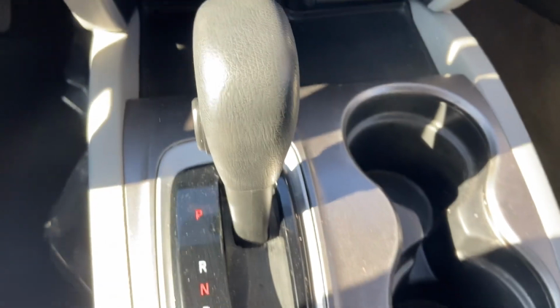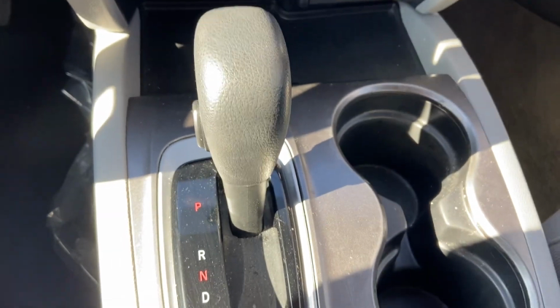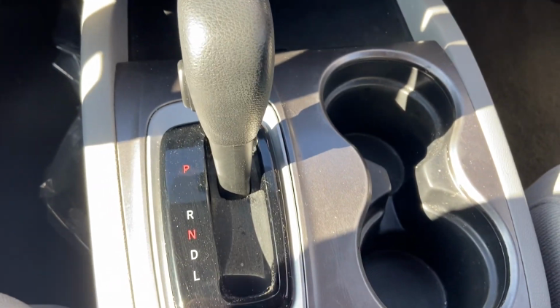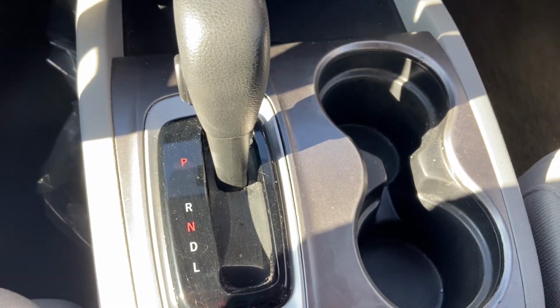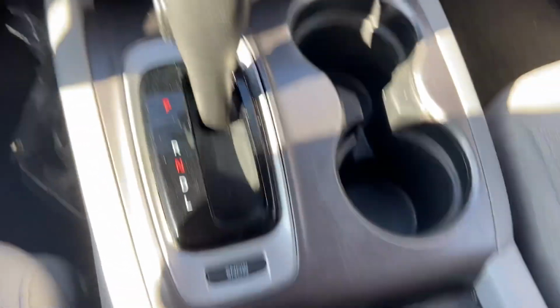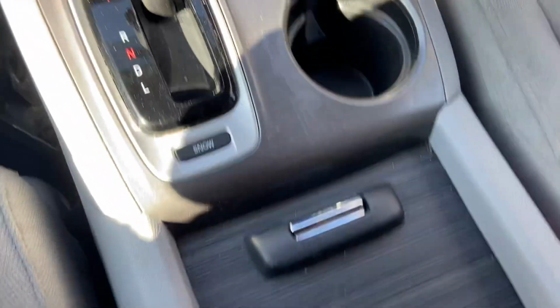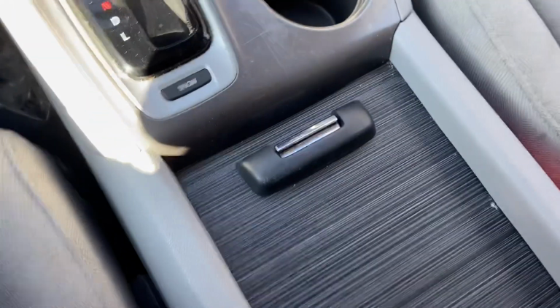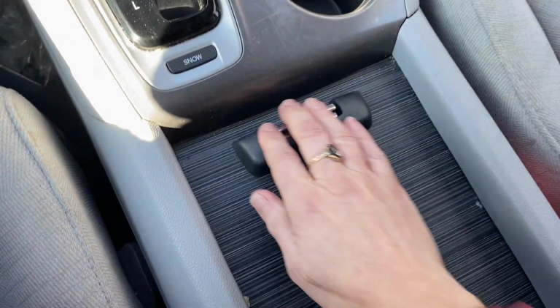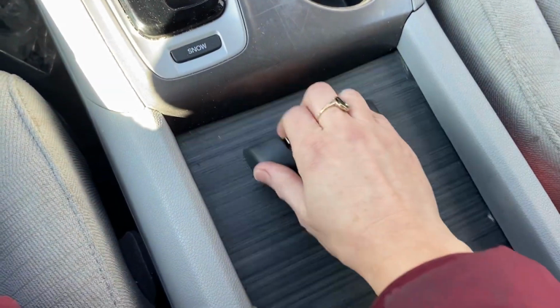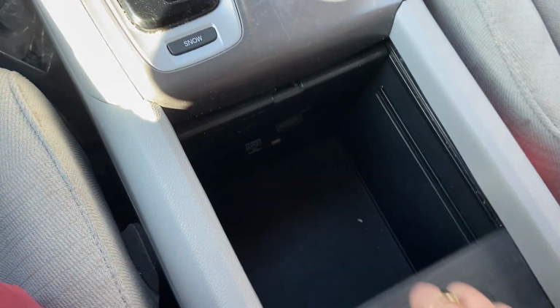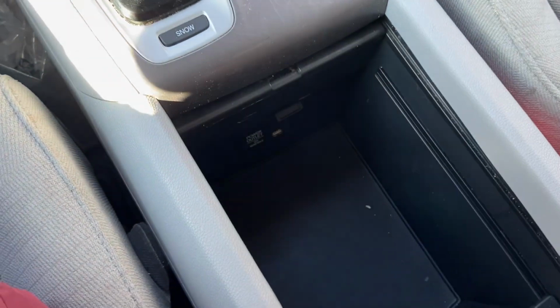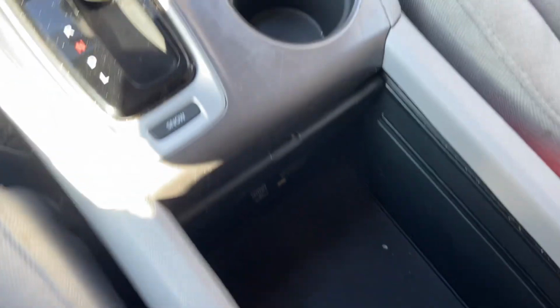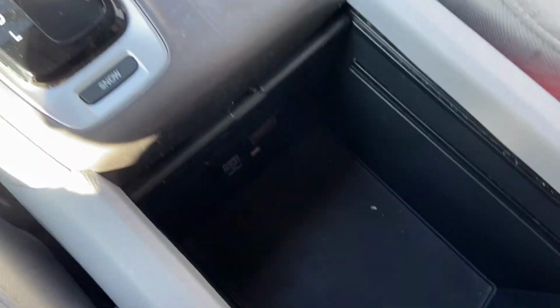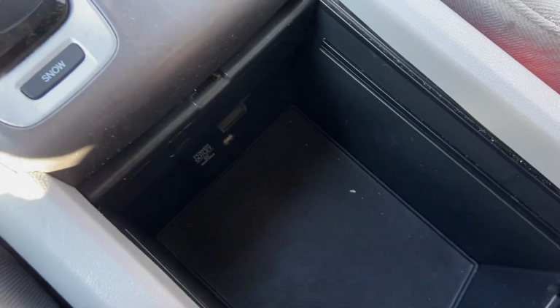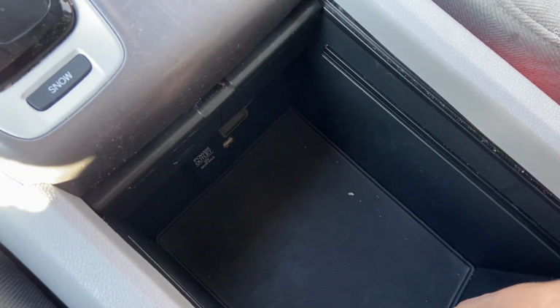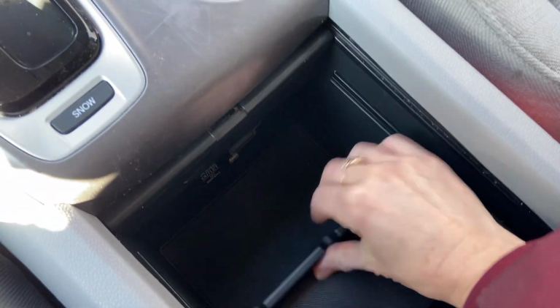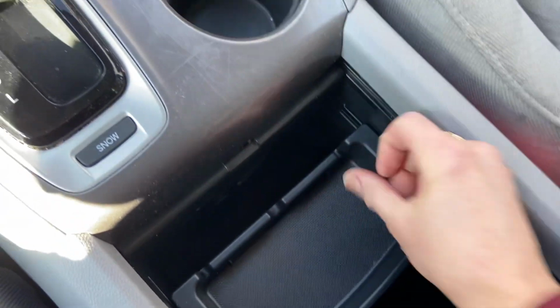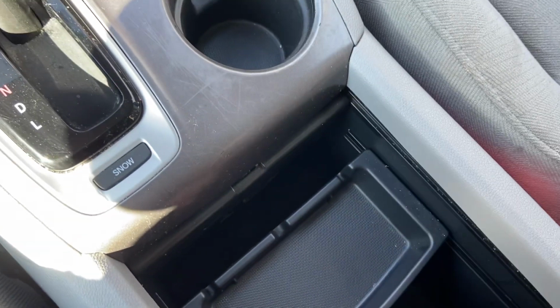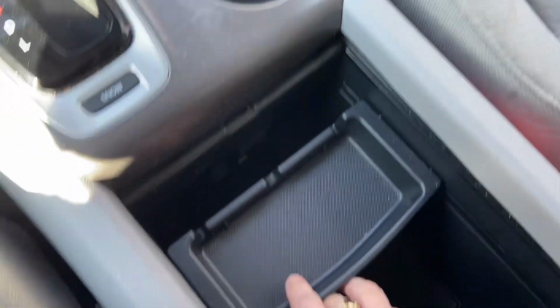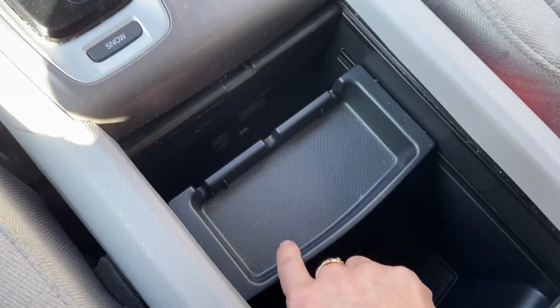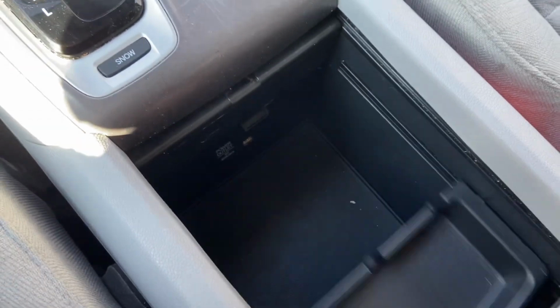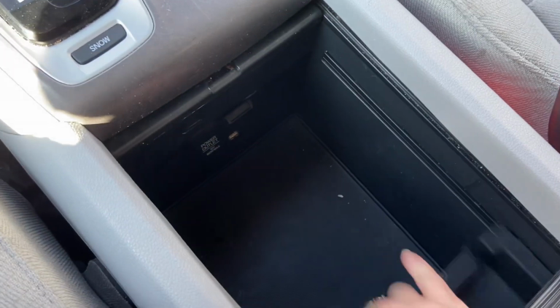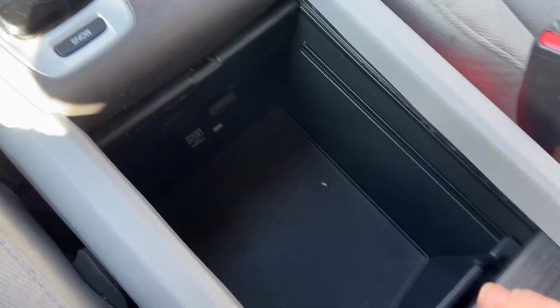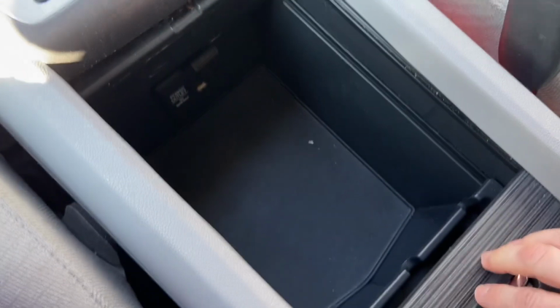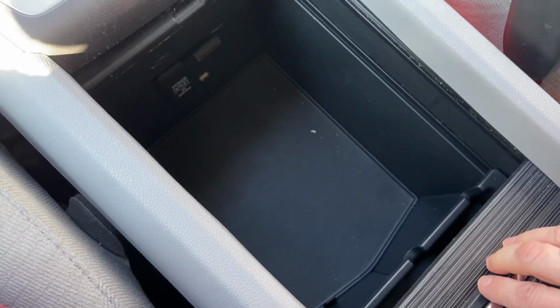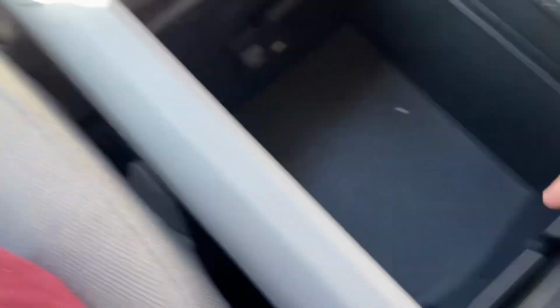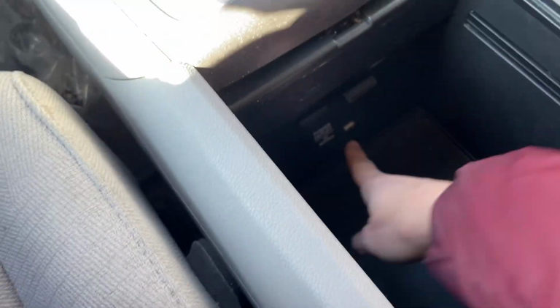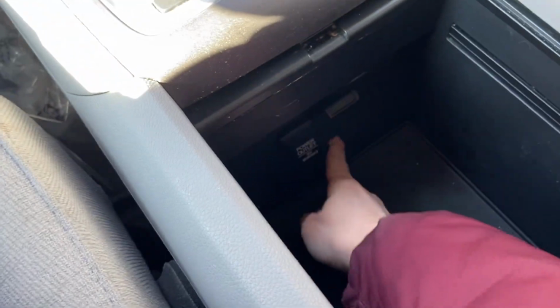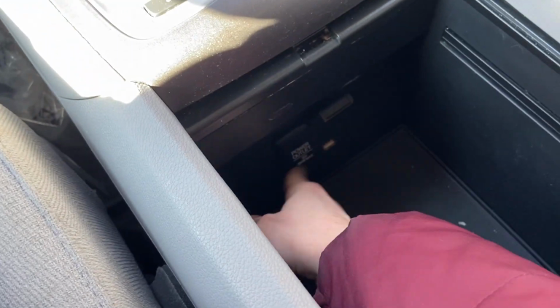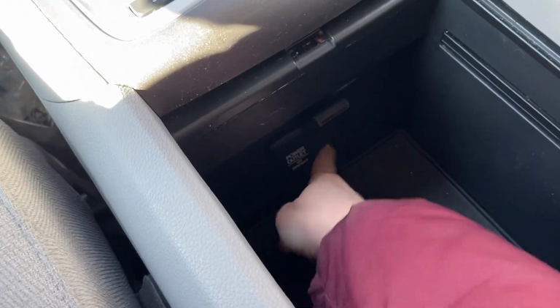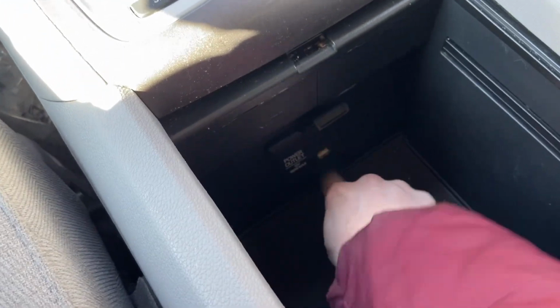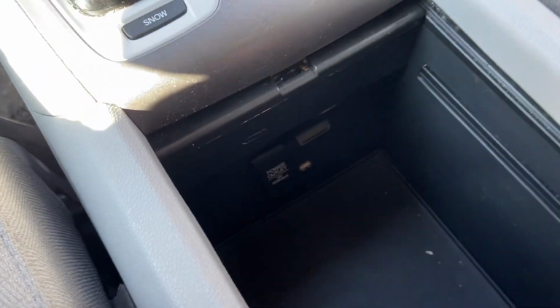There are two cup holders right here. This slides open for quite a bit of storage, and you can use this little tray or move it out of the way for more storage. There are outlets down here and a USB port as well.